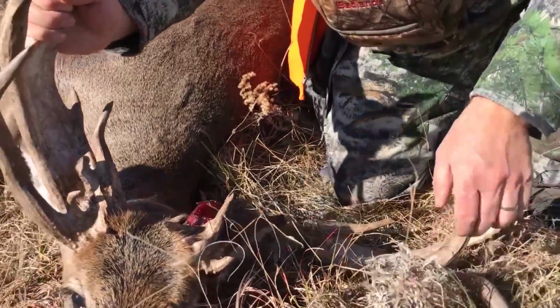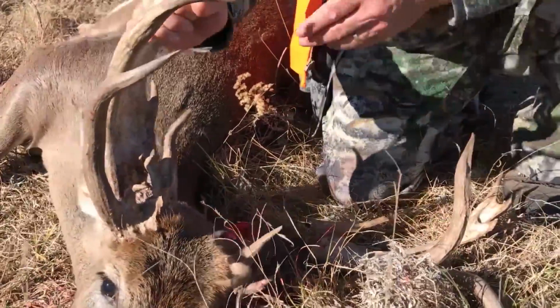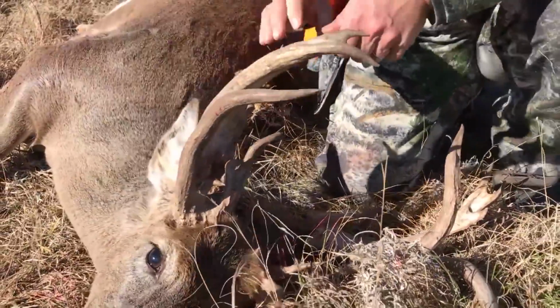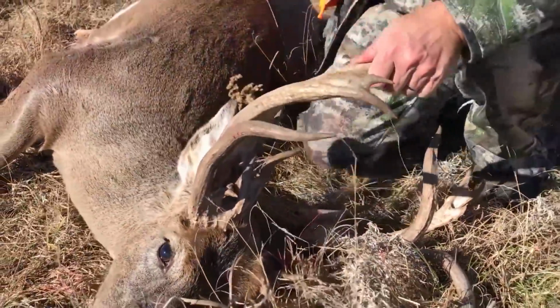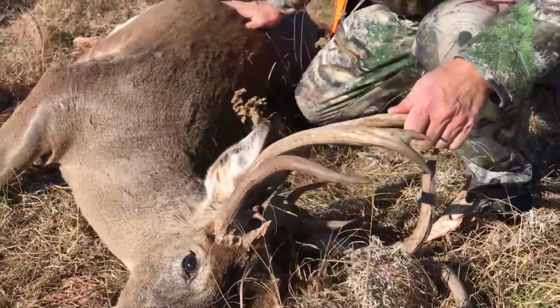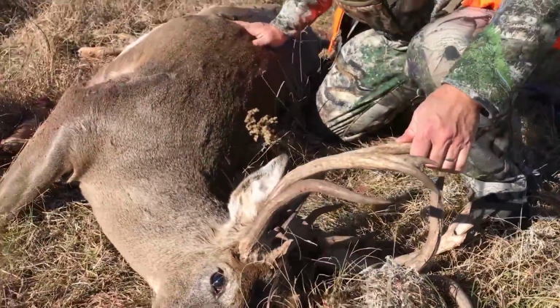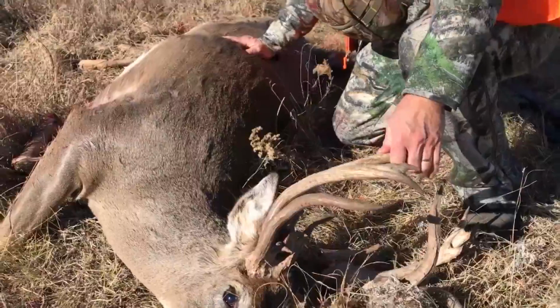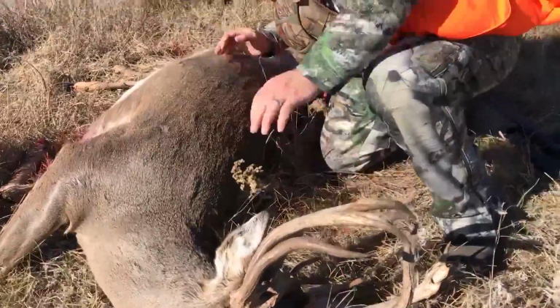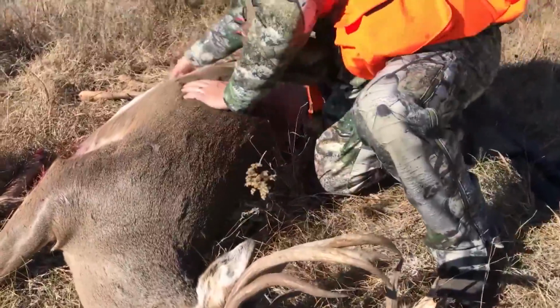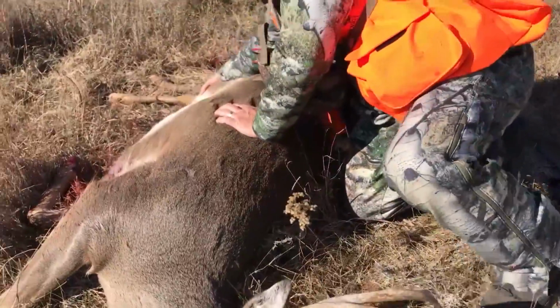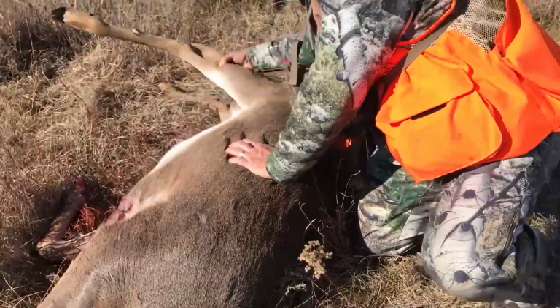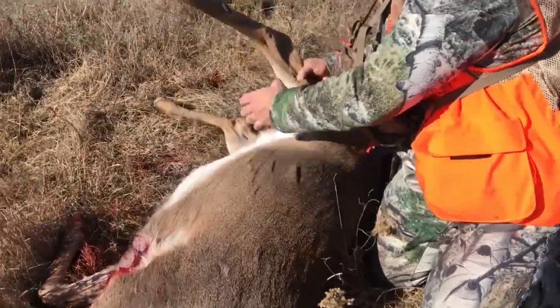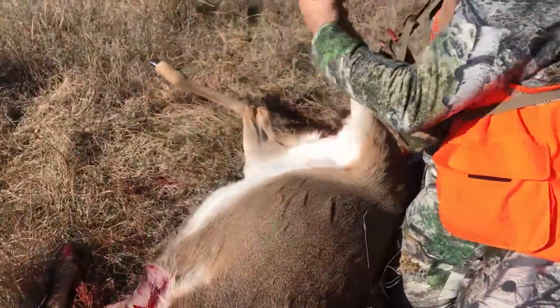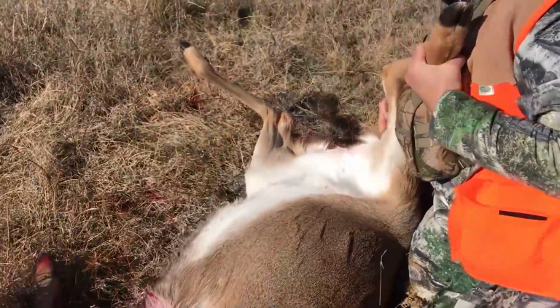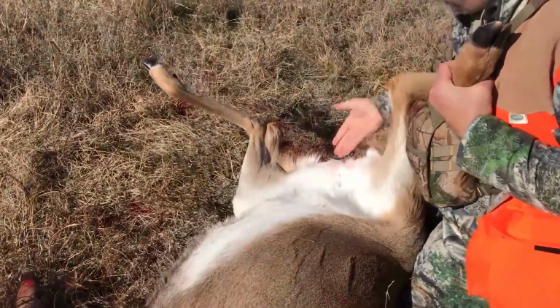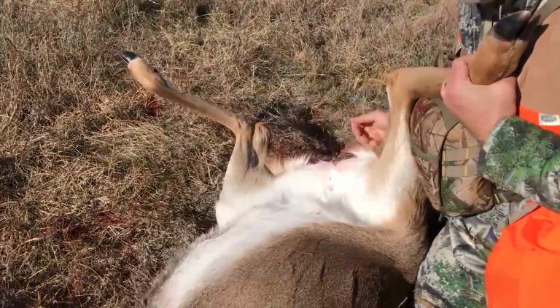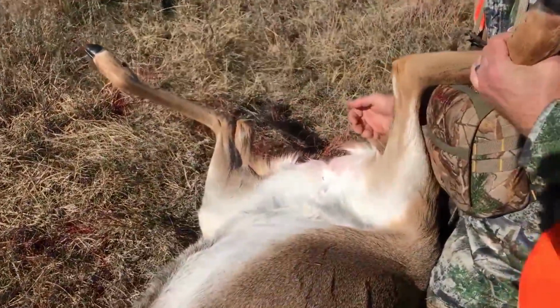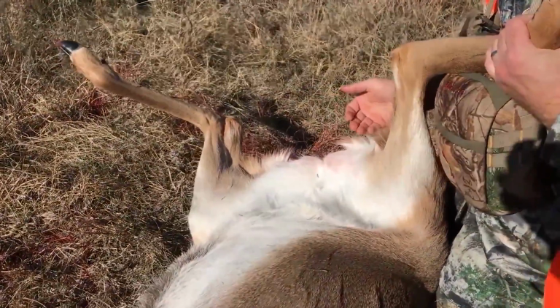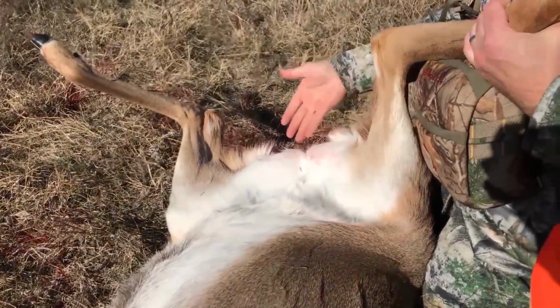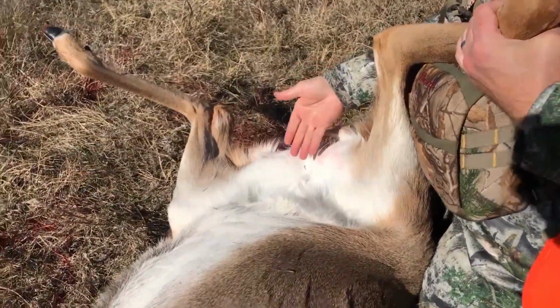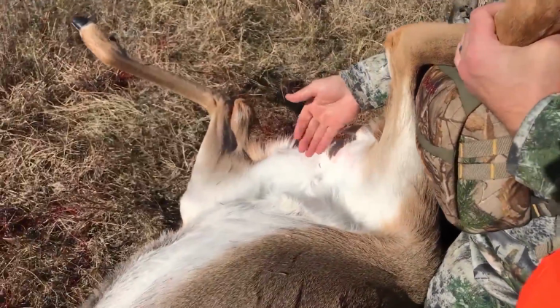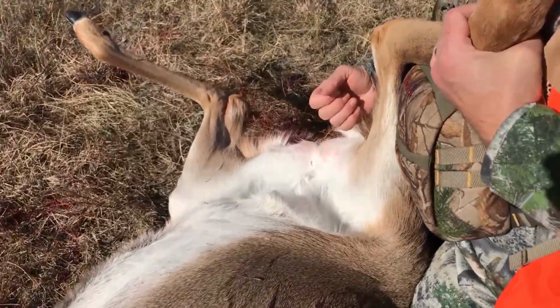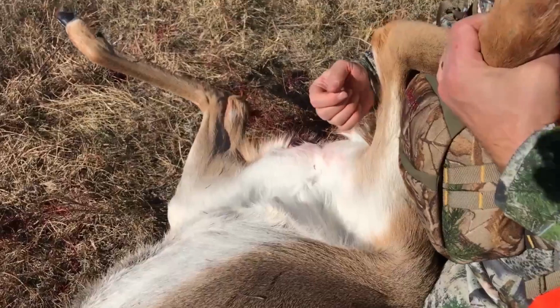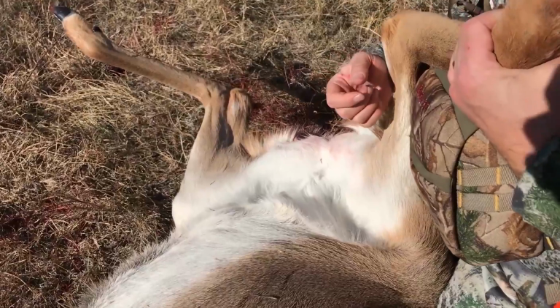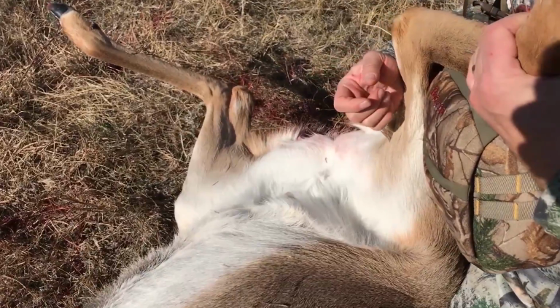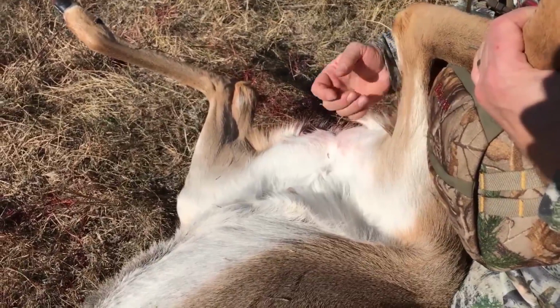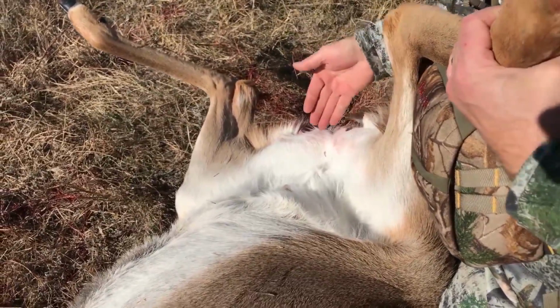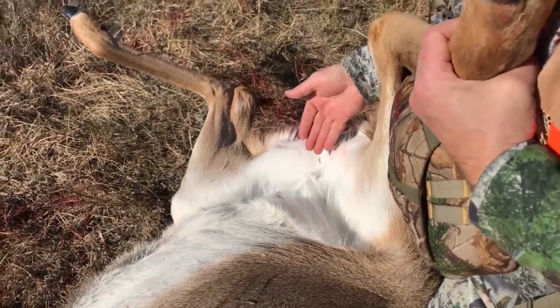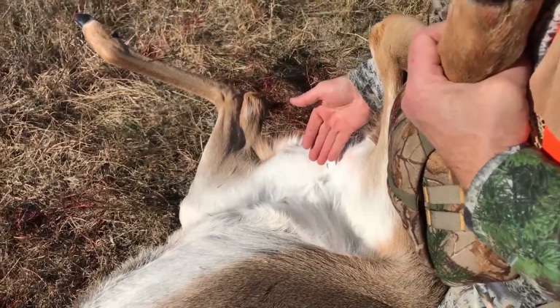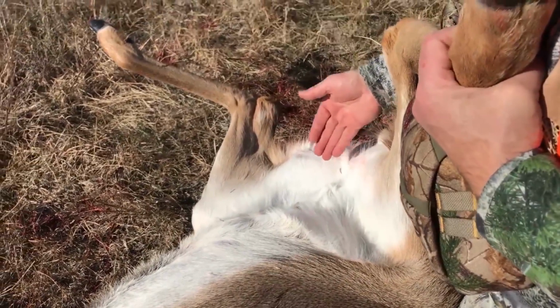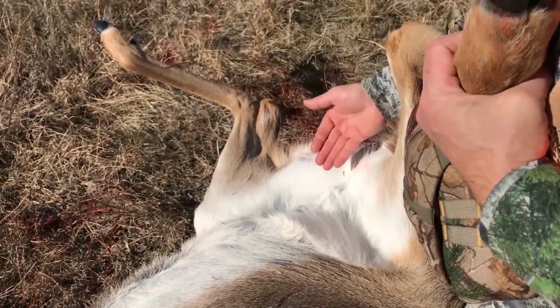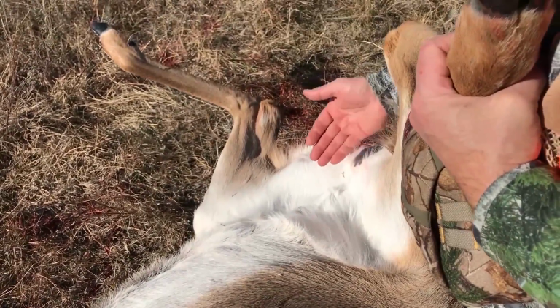And when we look at him on the hind end, we see that he lost his testicles probably when he was much younger, which means that he would never drop those antlers — they just kept growing and pushing.